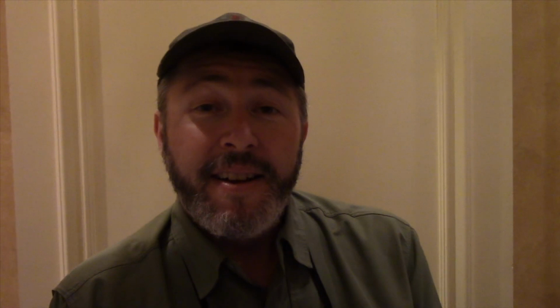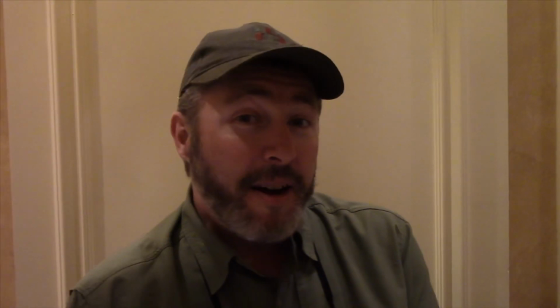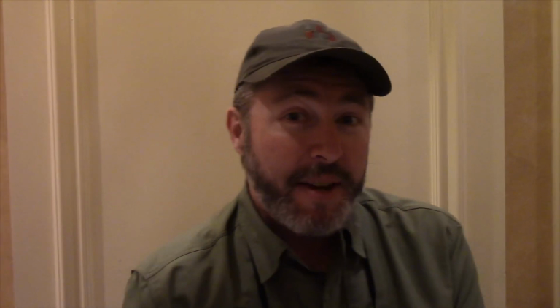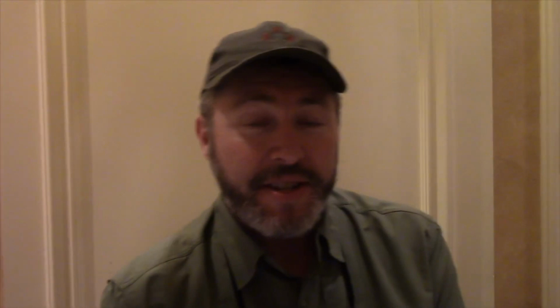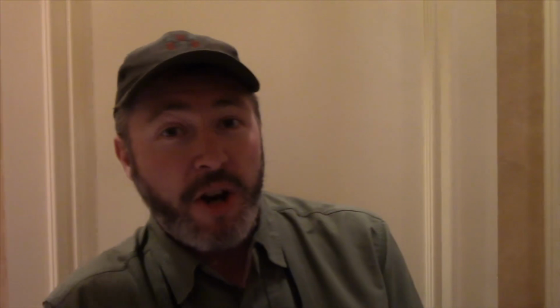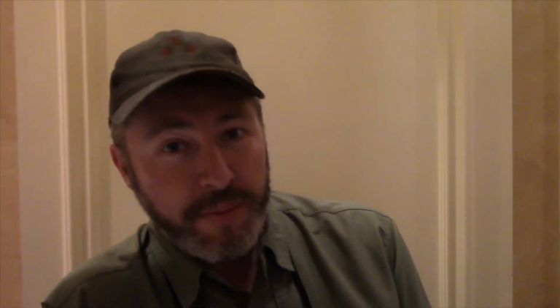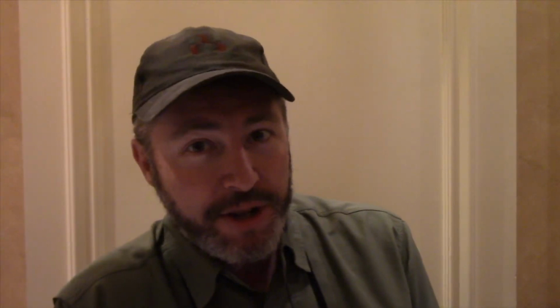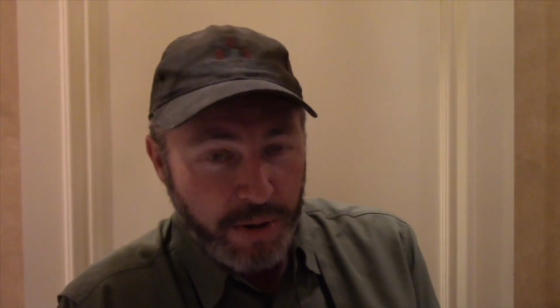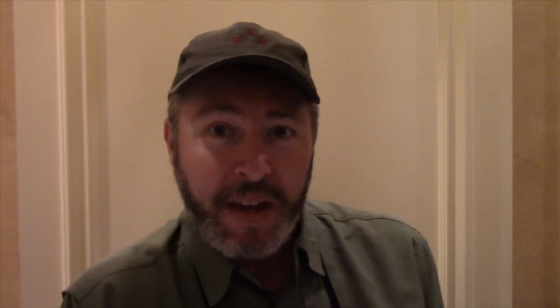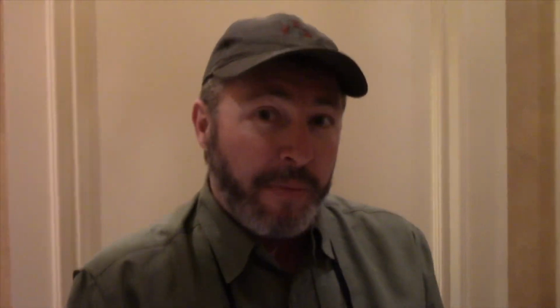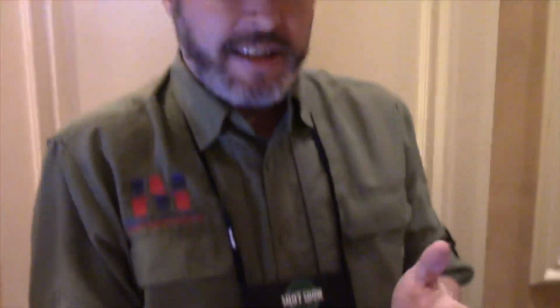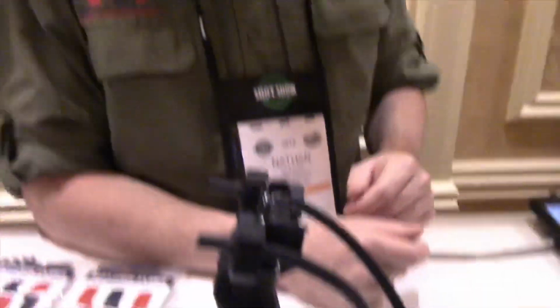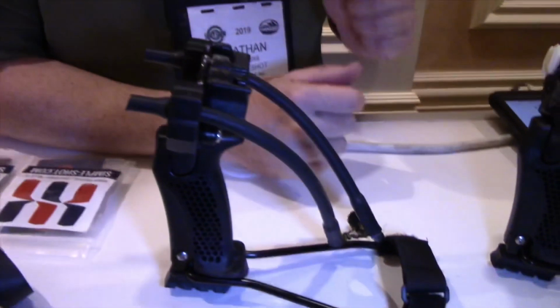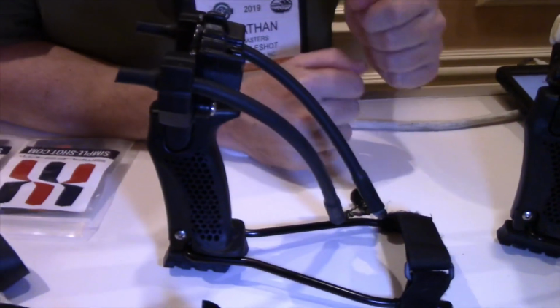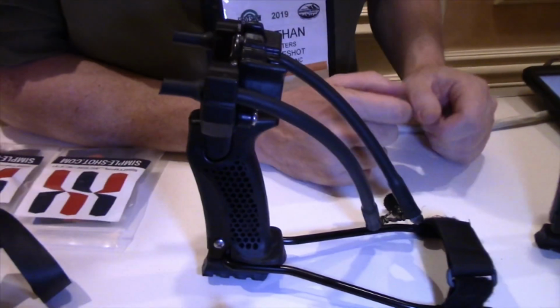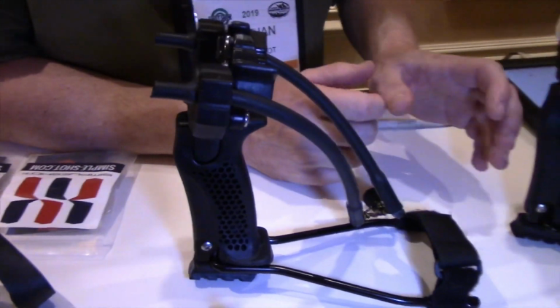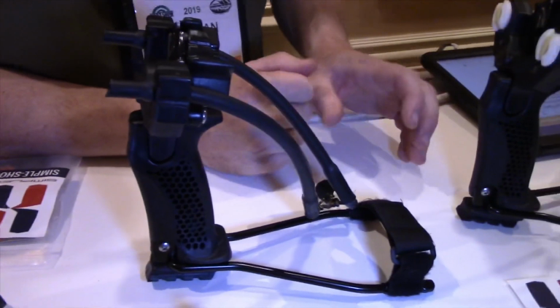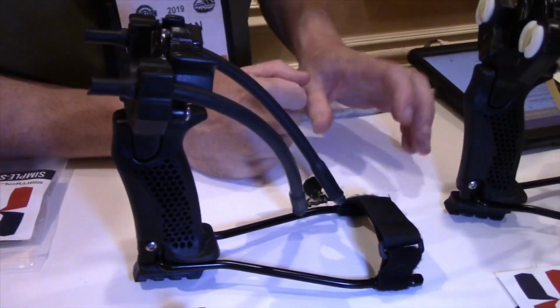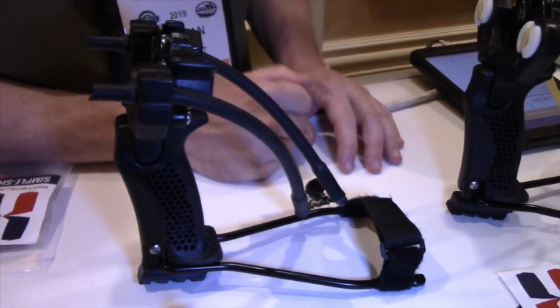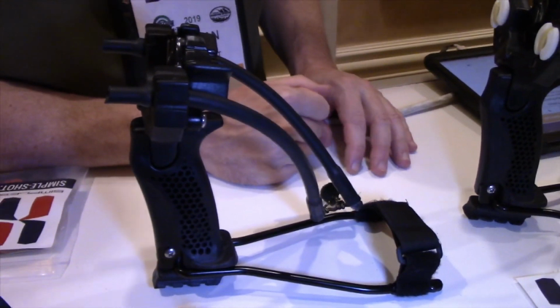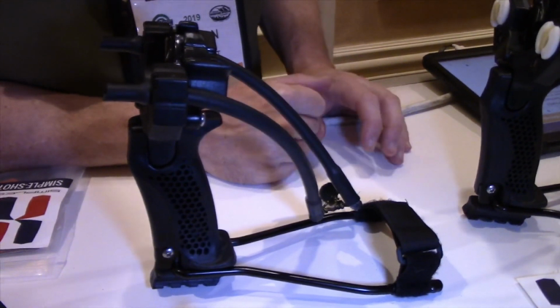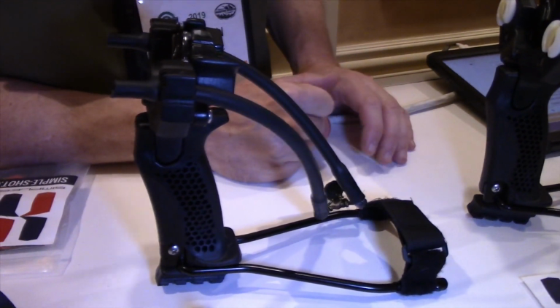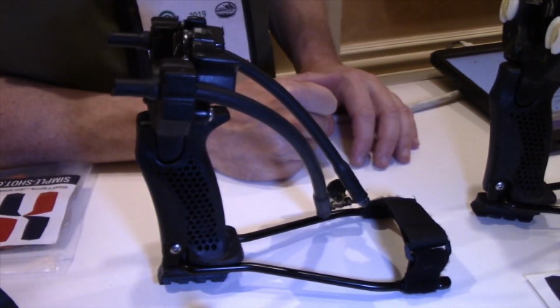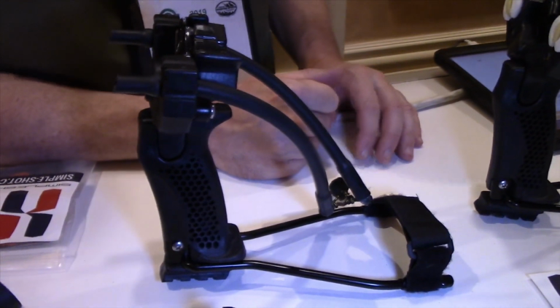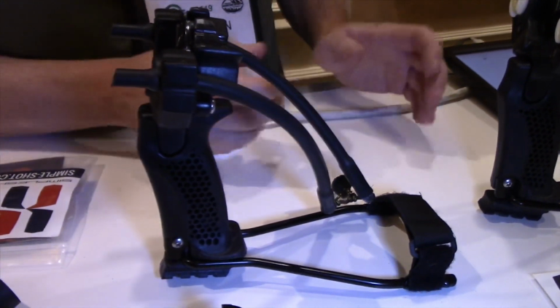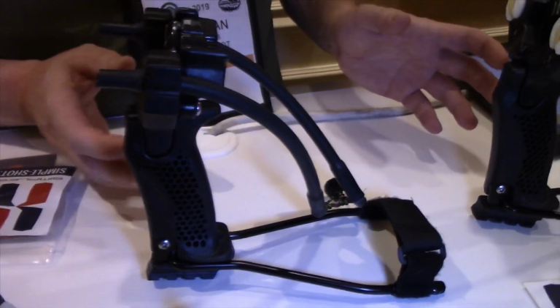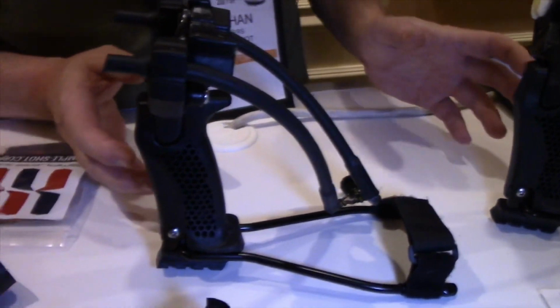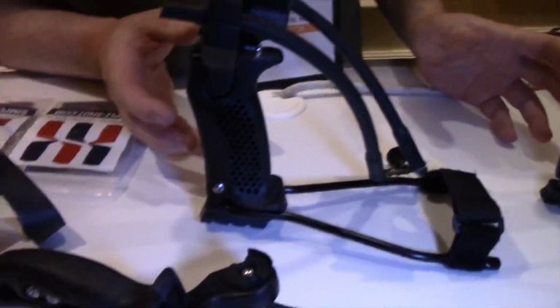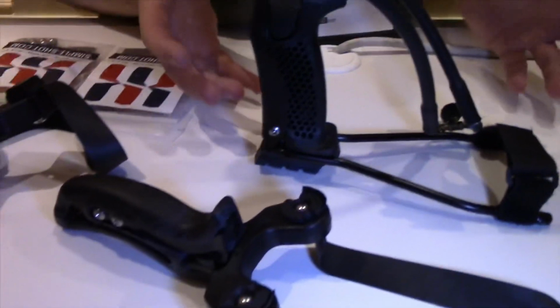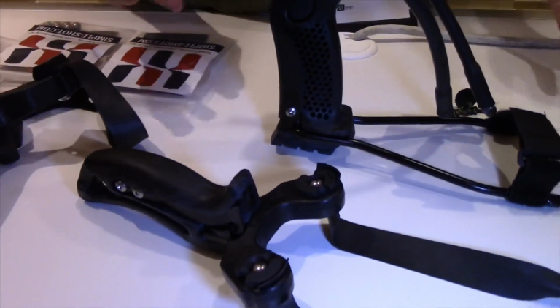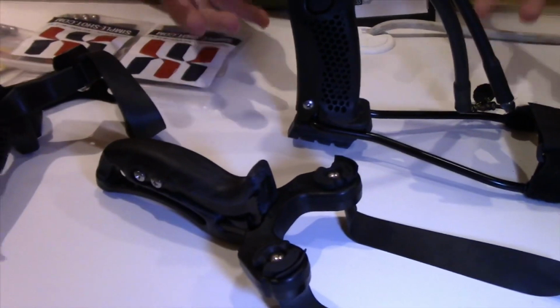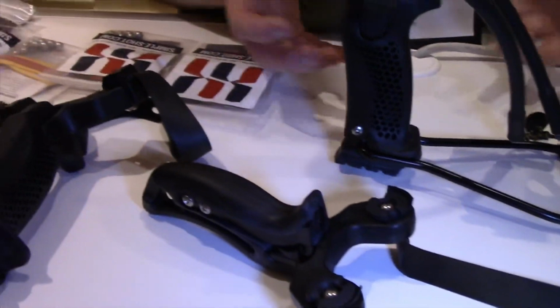Hey there, I'm Nathan Masters and I'm the owner of Suppleshot Shooting Sports. We've been making slingshots here in the USA, designed and made 100% here in the USA since 2012. And at the SHOT Show this year, we are presenting the Hammer Slingshot.